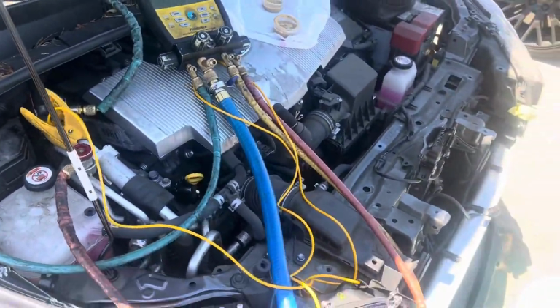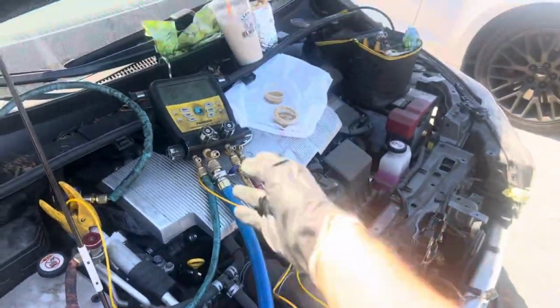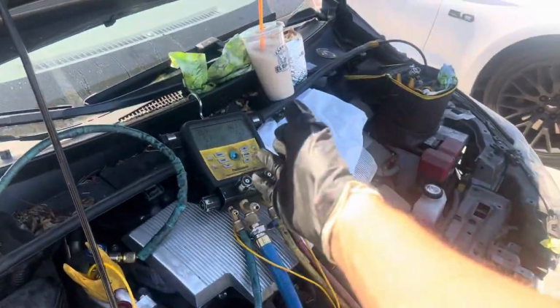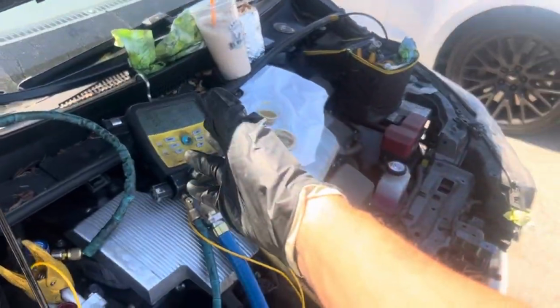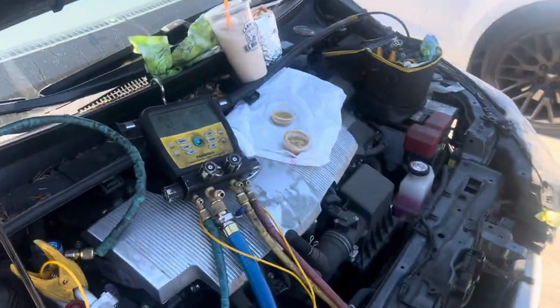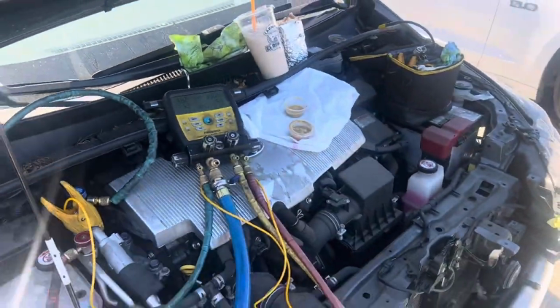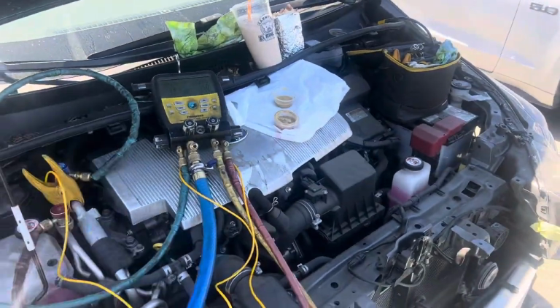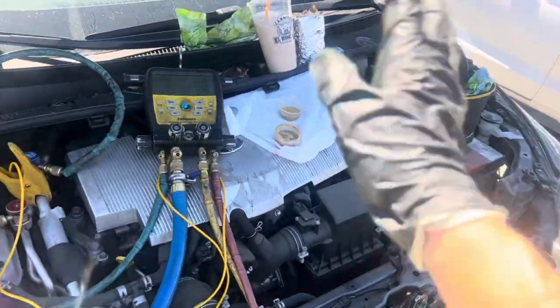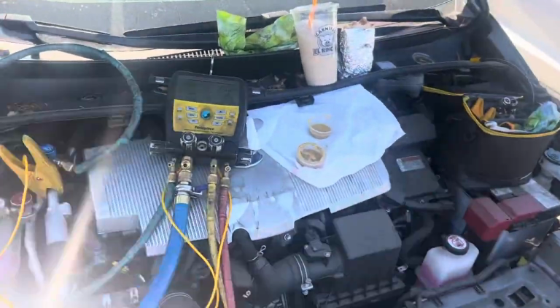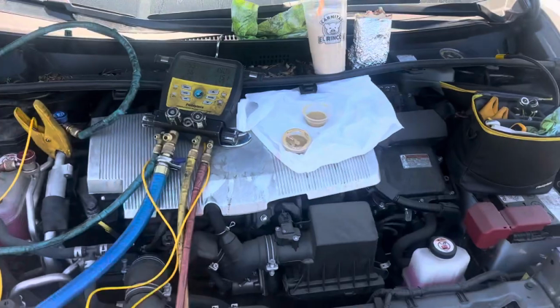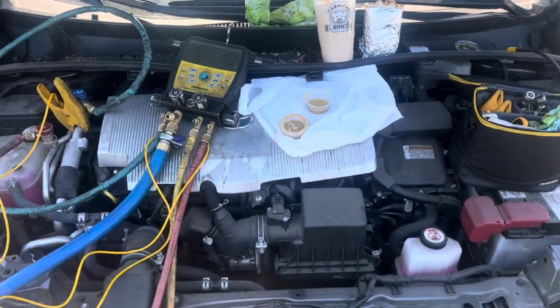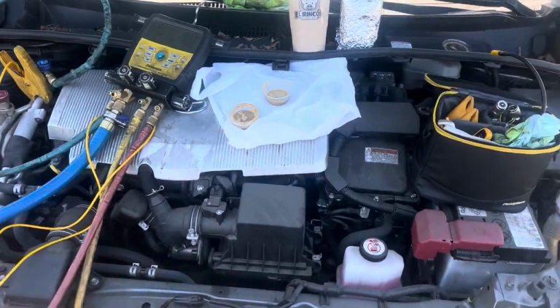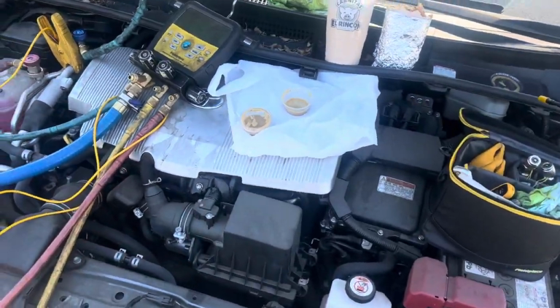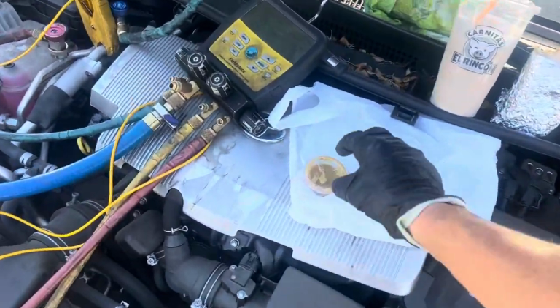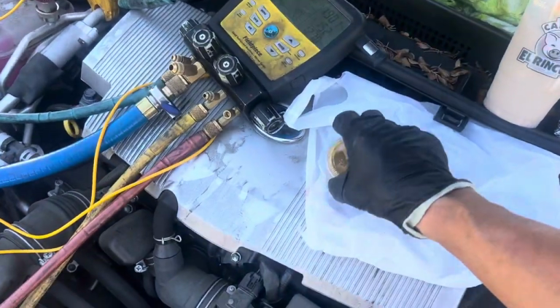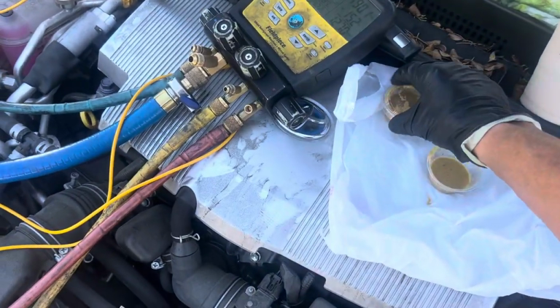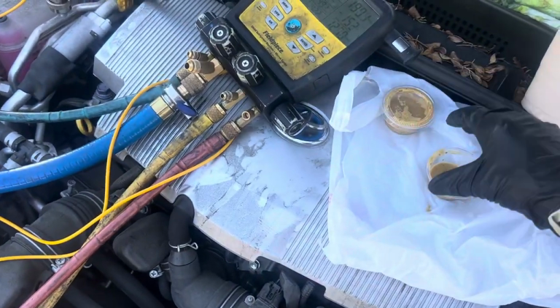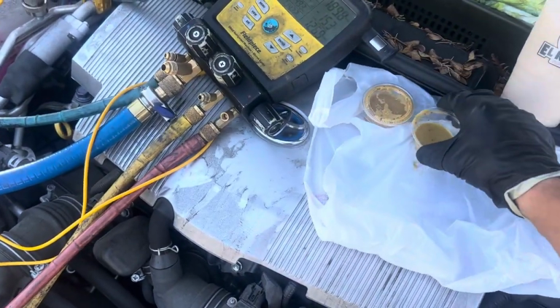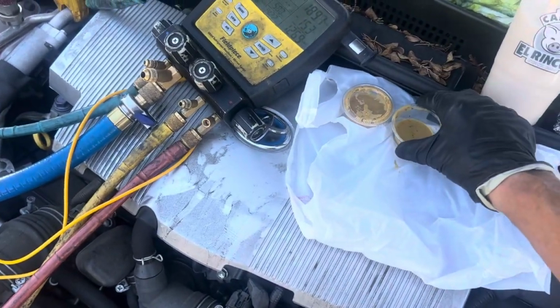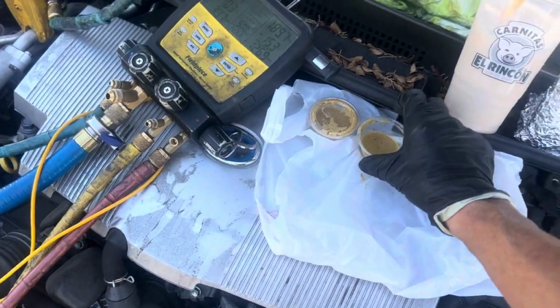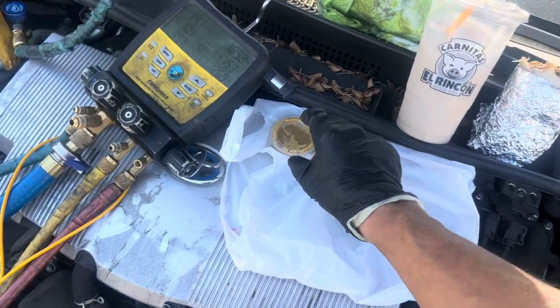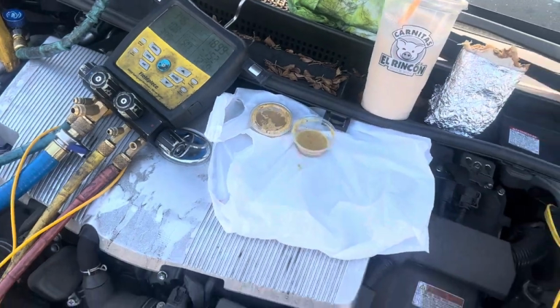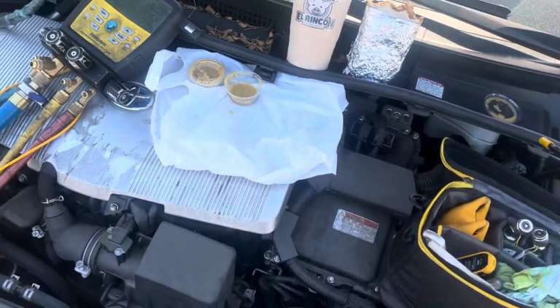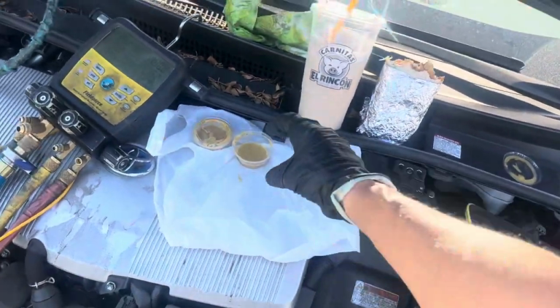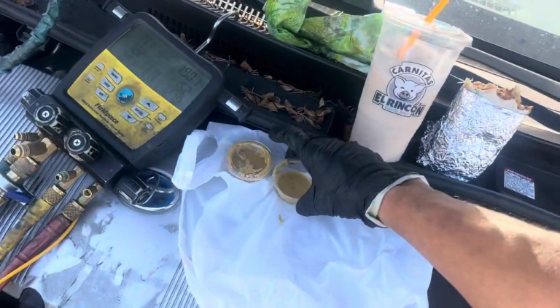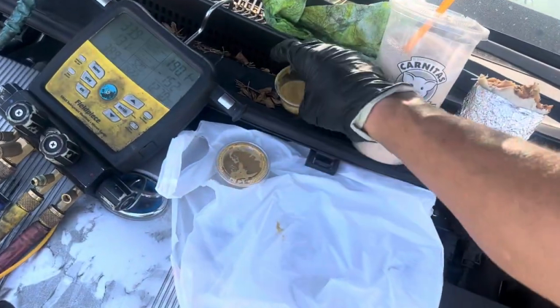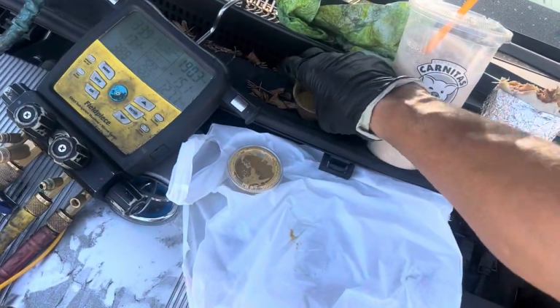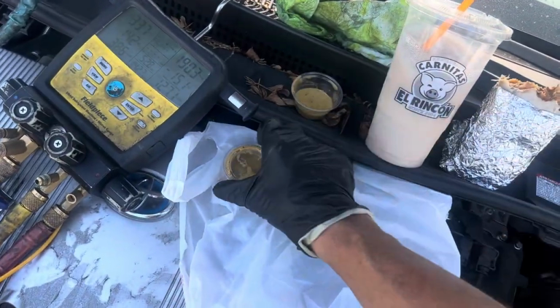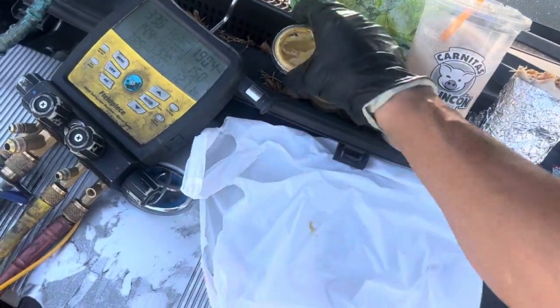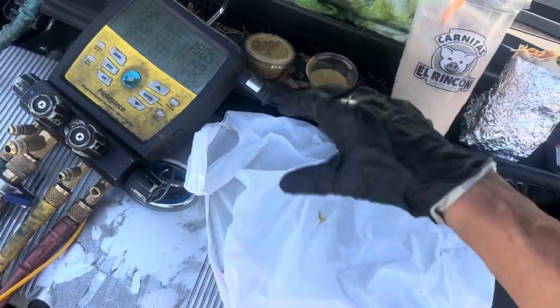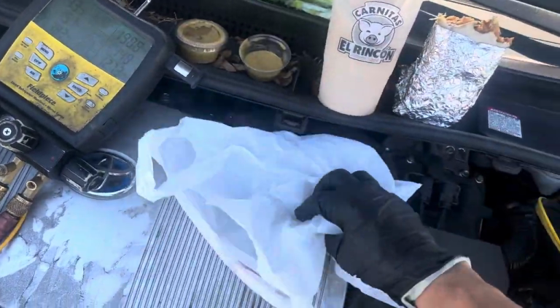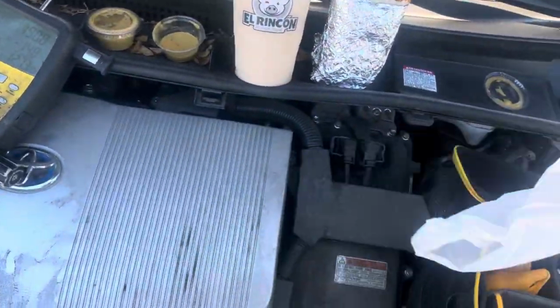I think this device has about 30 refrigerants programmed into it, so you could do almost anything common and basic. Let's not lose my sauce for my super burrito — actually, I'm going to lose it through vibration, let's get this out of here.